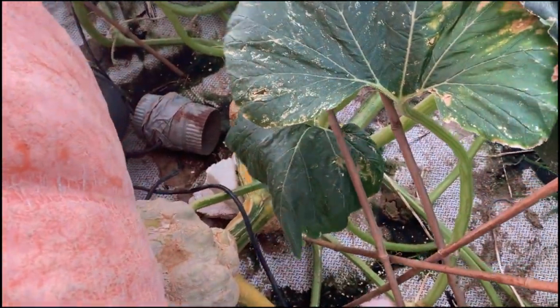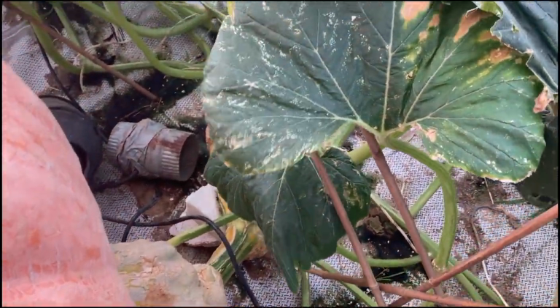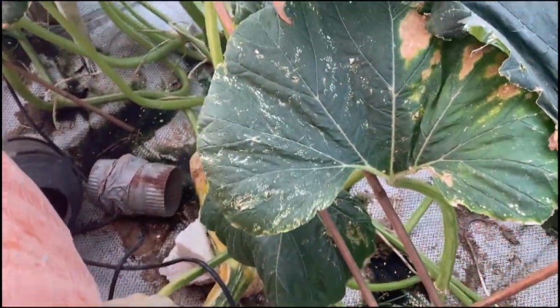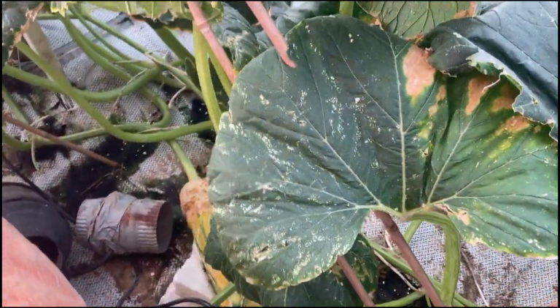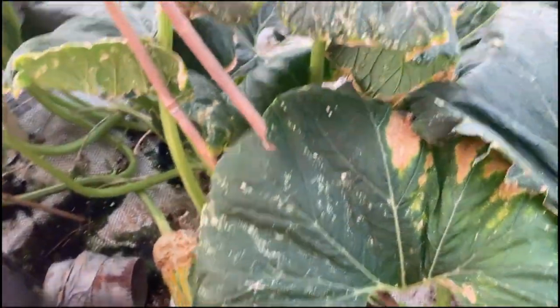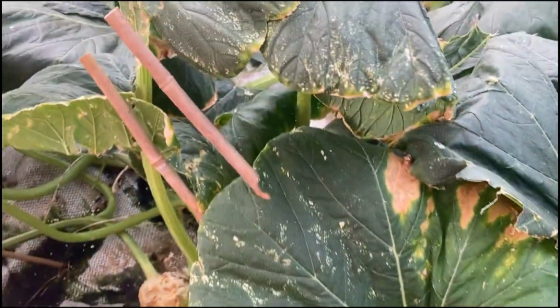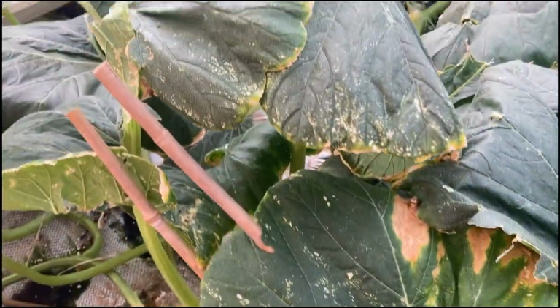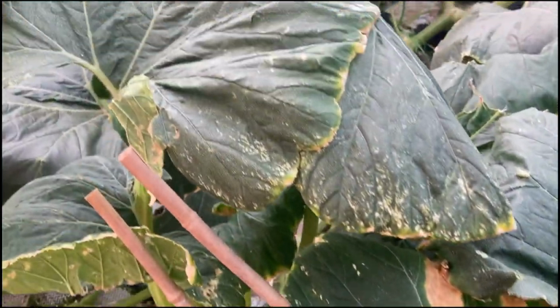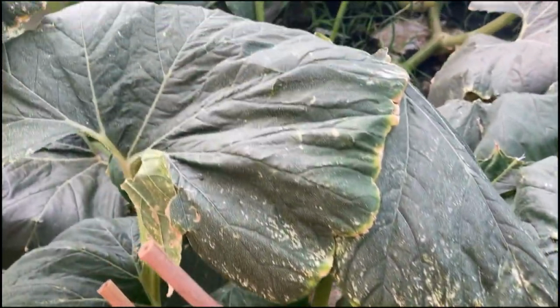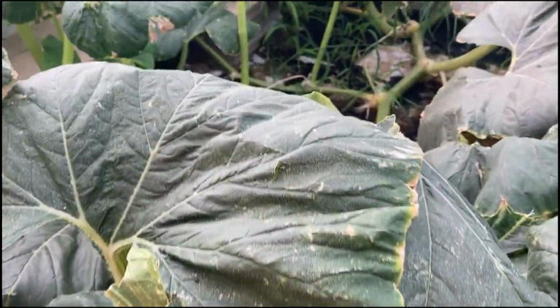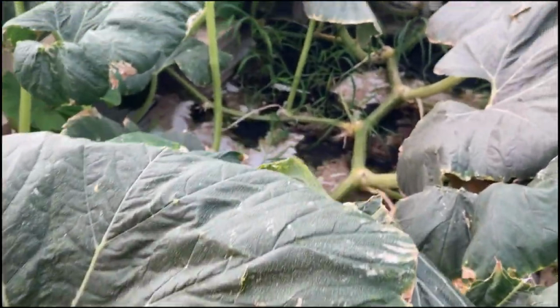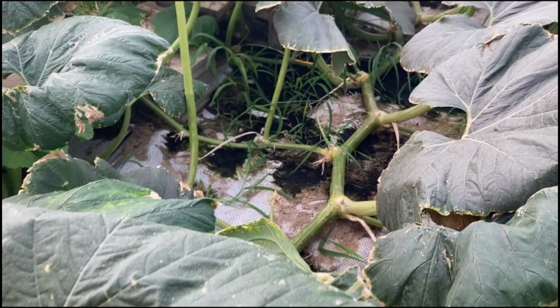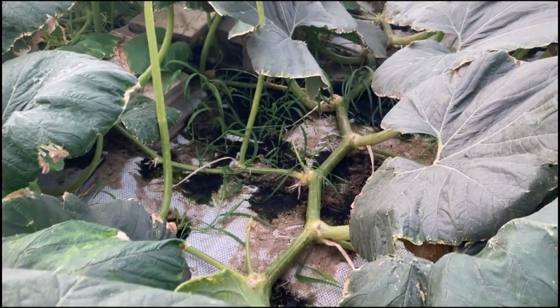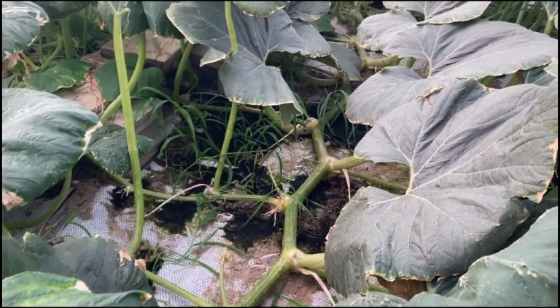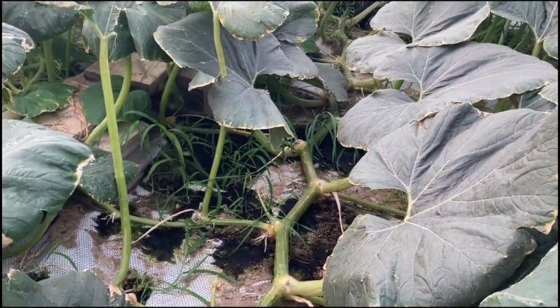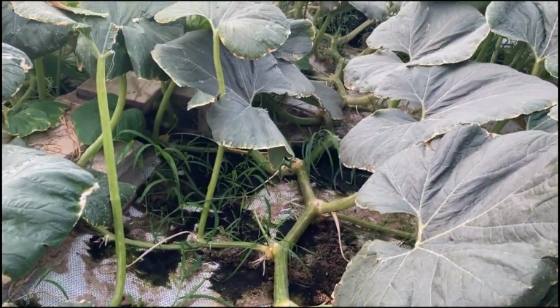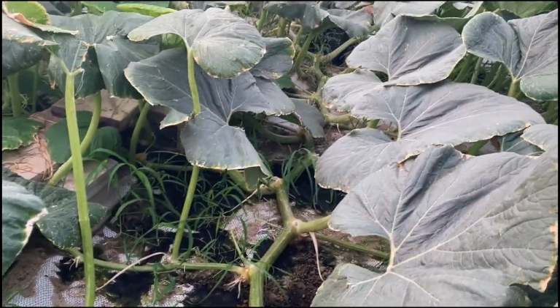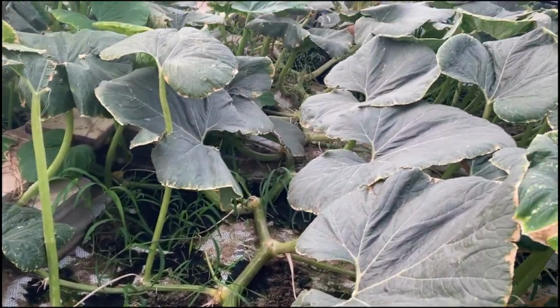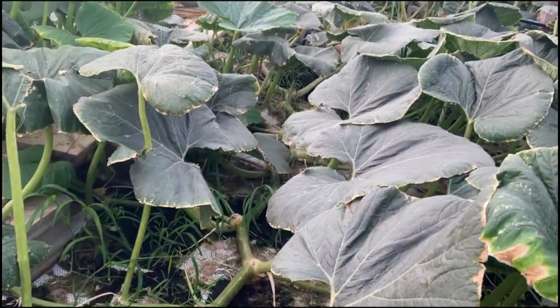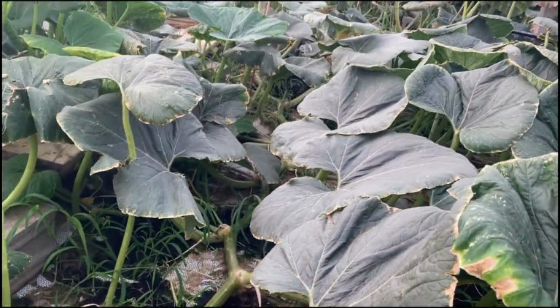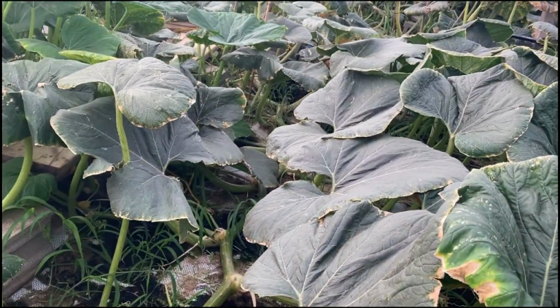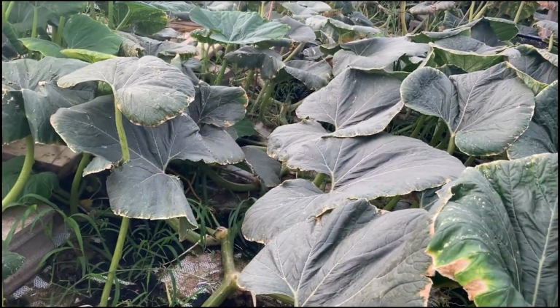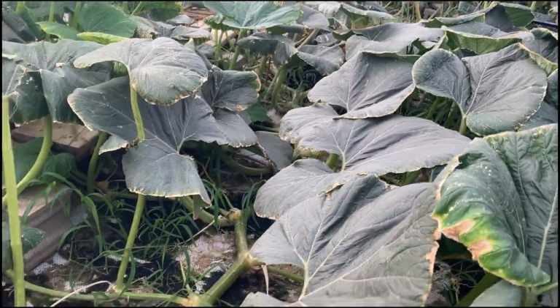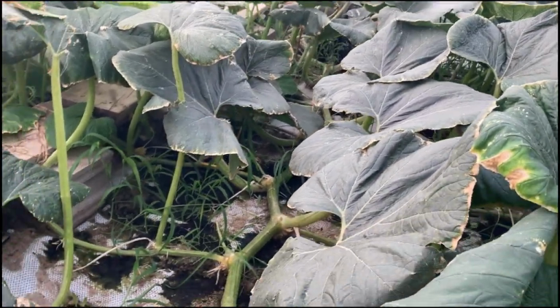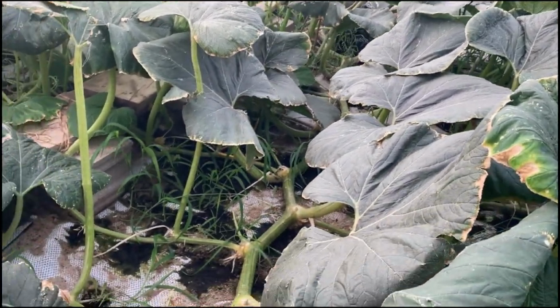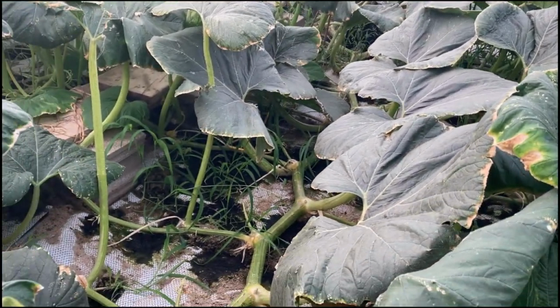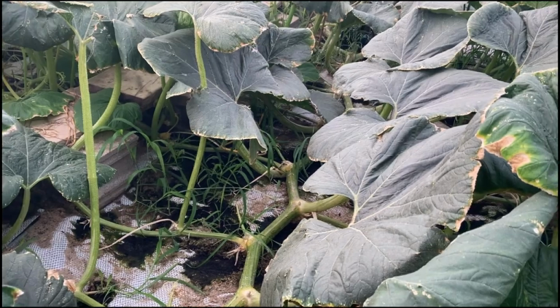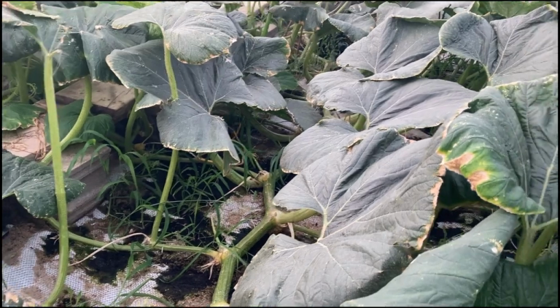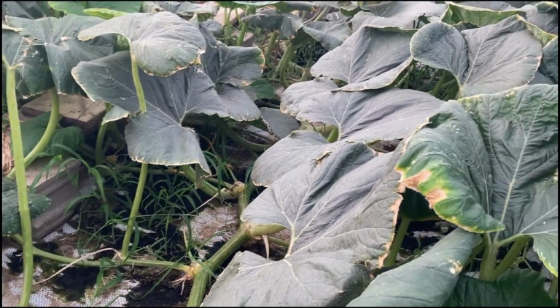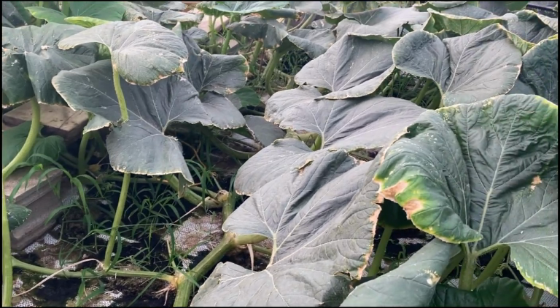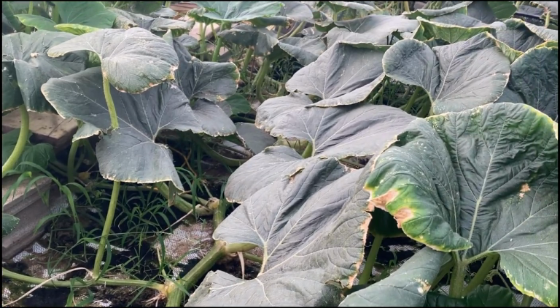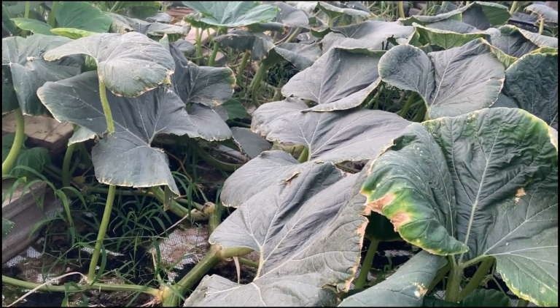Looking down the main vine, I look for any issues. You can see it kind of weaving back in there — I need to get in and remove some of that grass. Grass is a real problem.